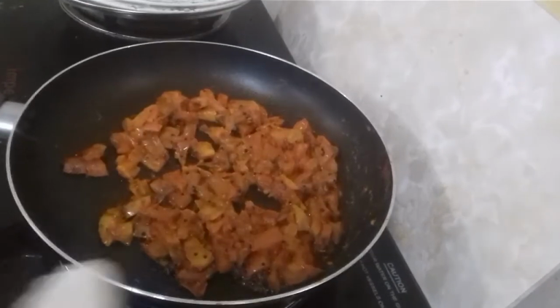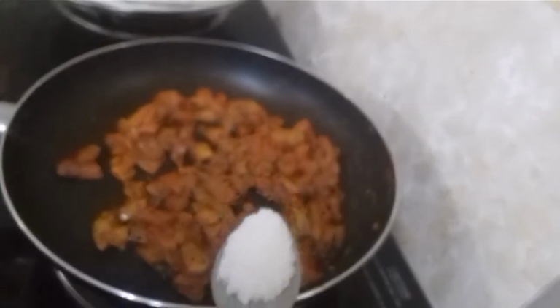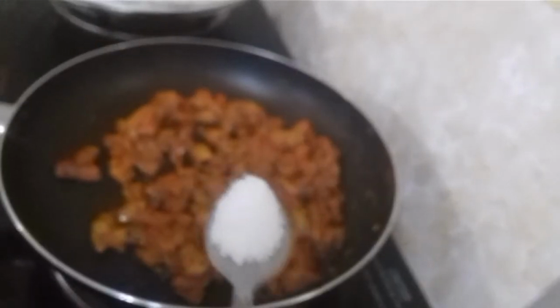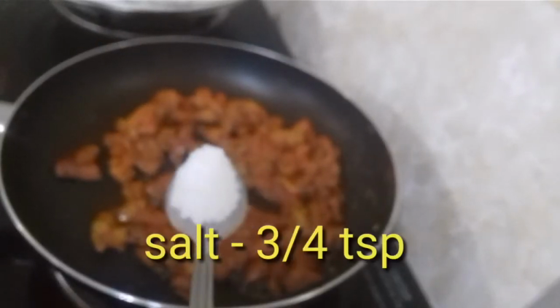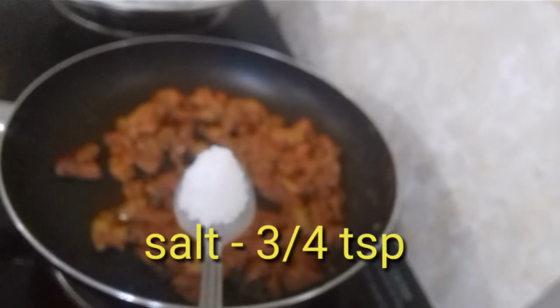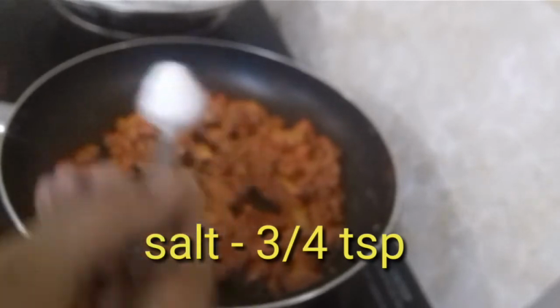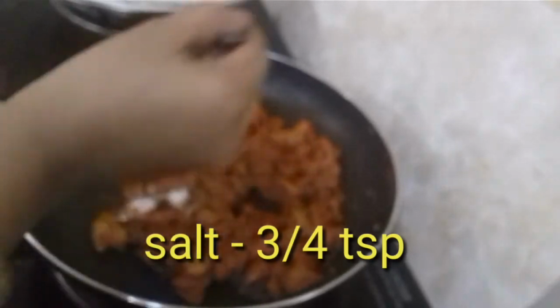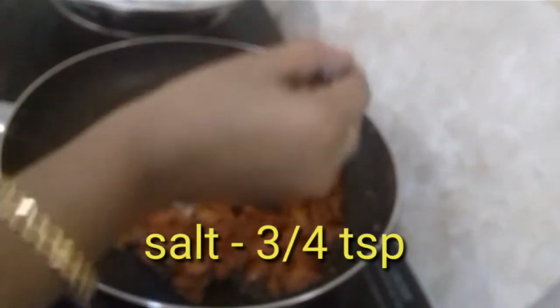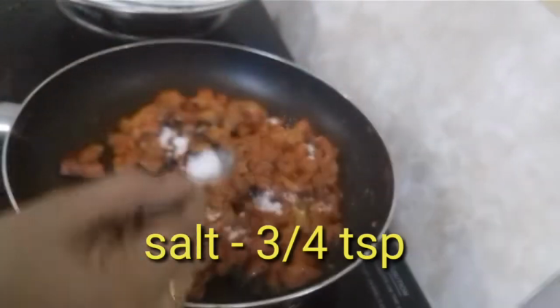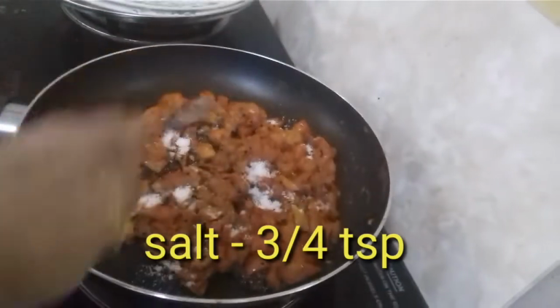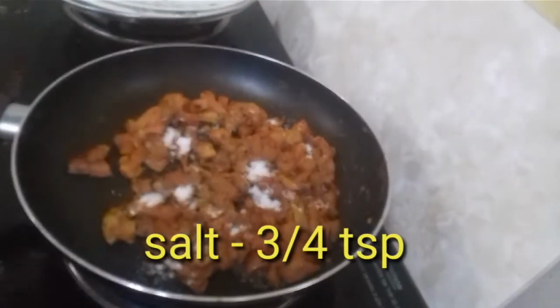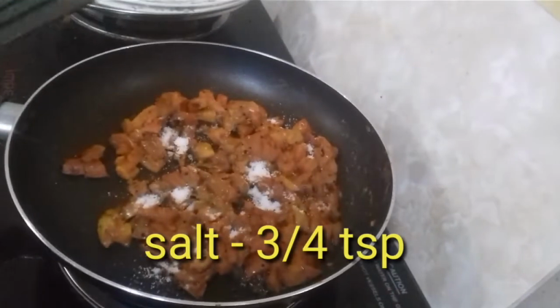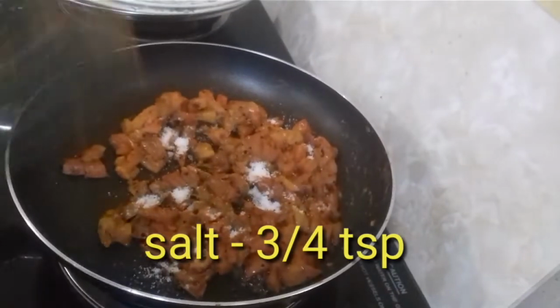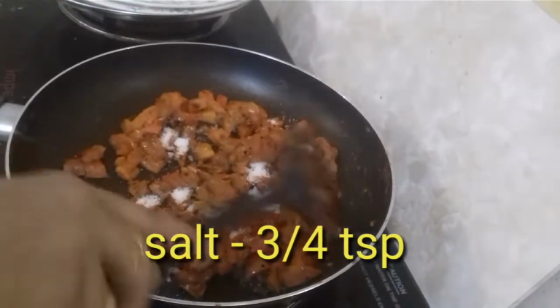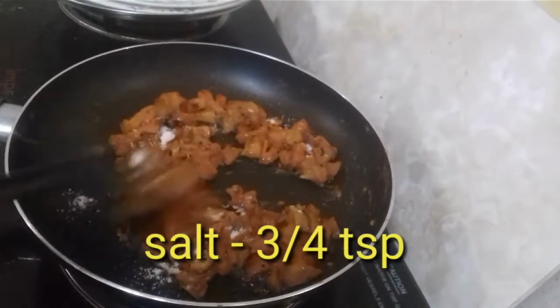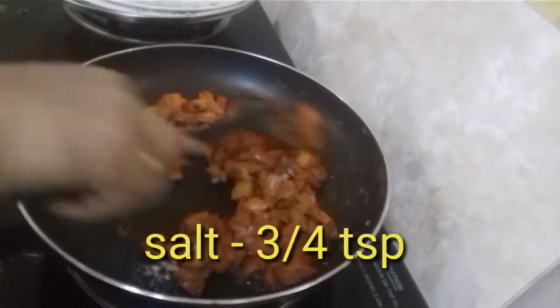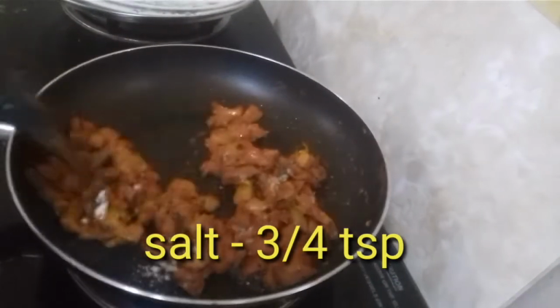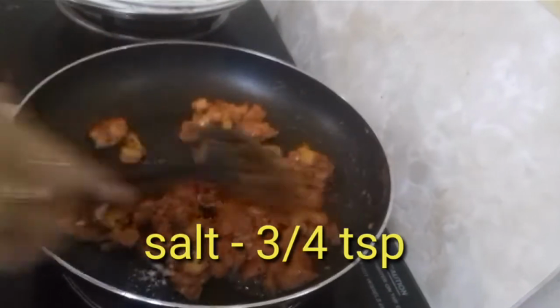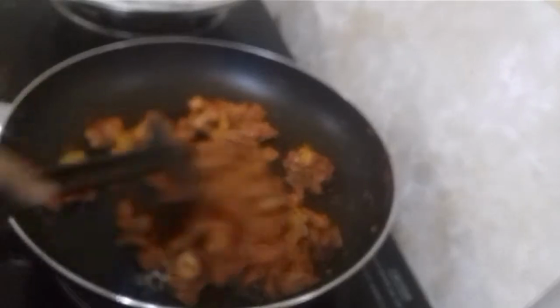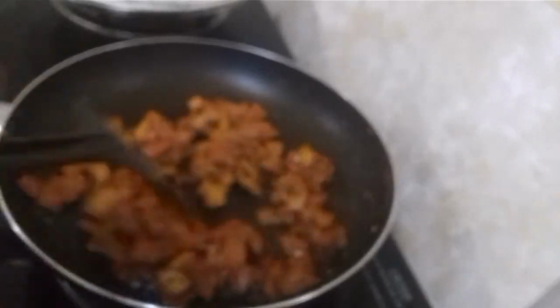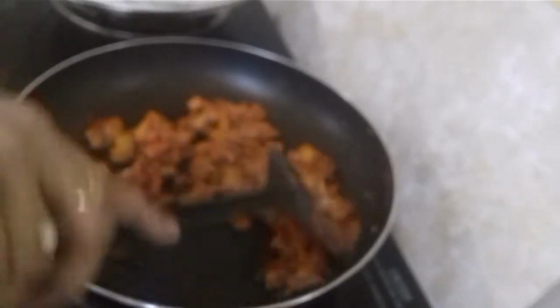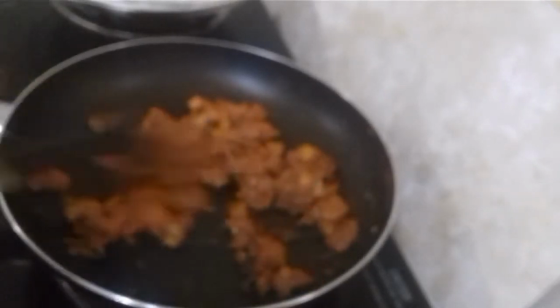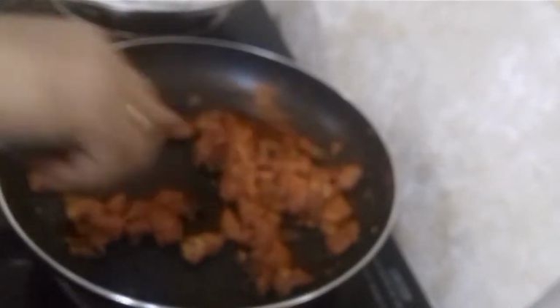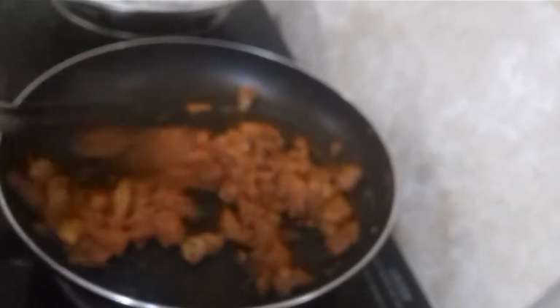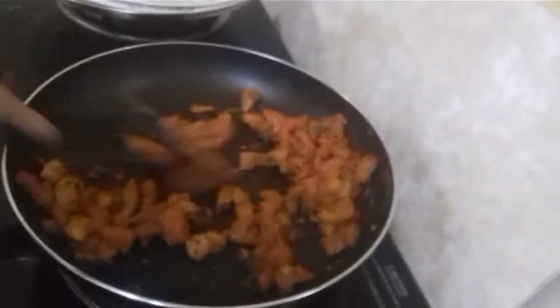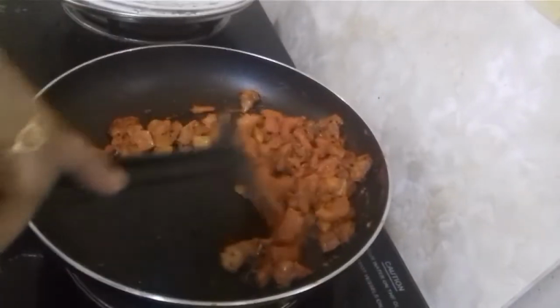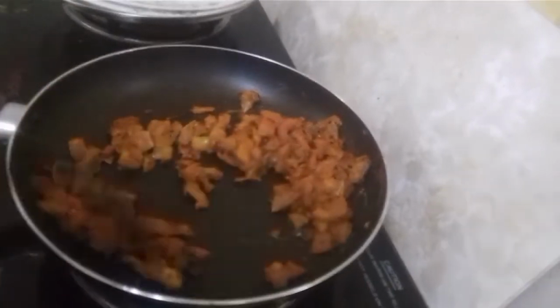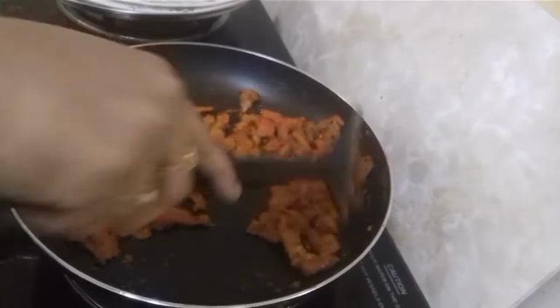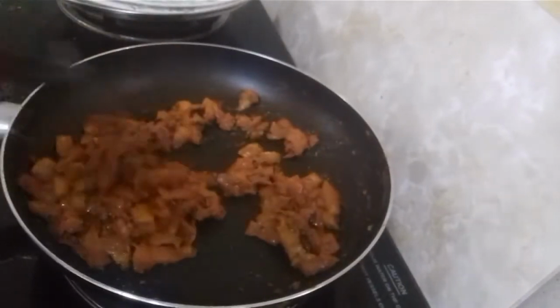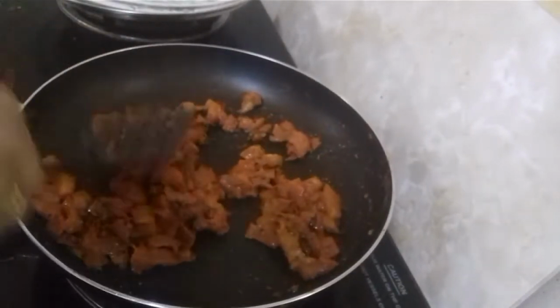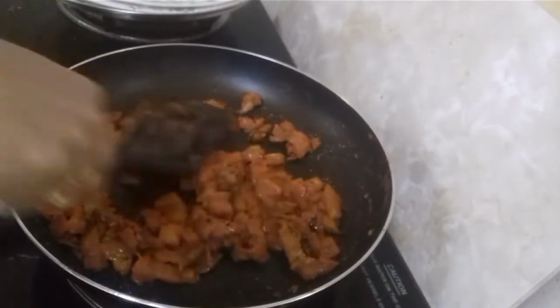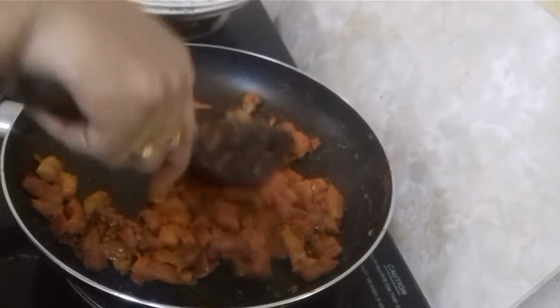Just add 3 teaspoons. Please add 1 teaspoon as well.